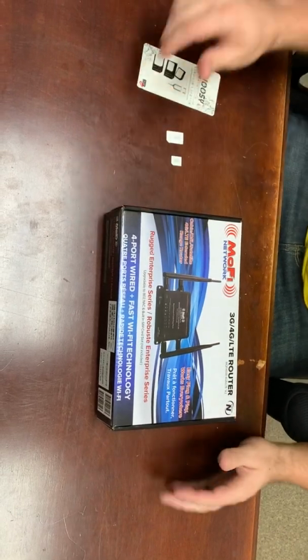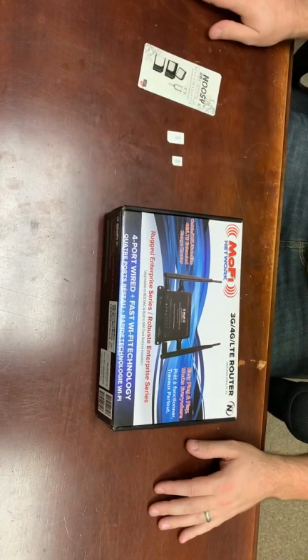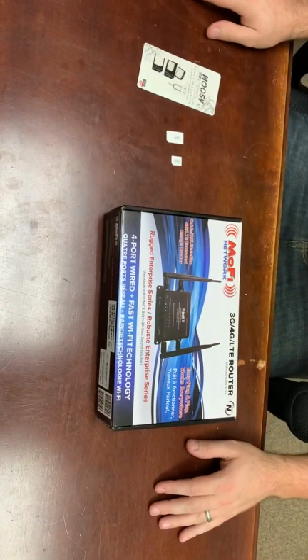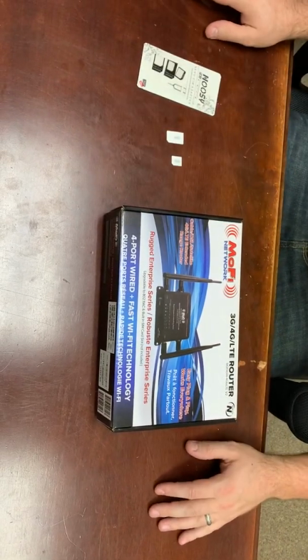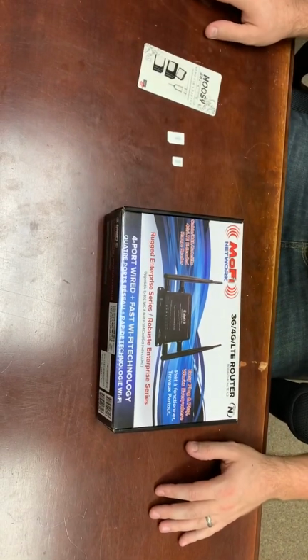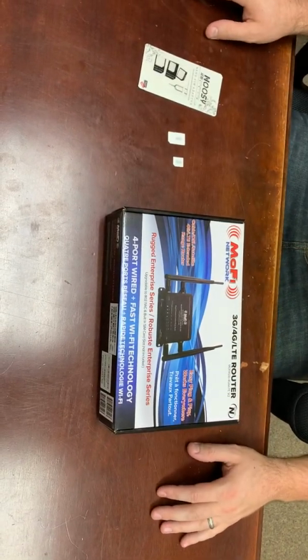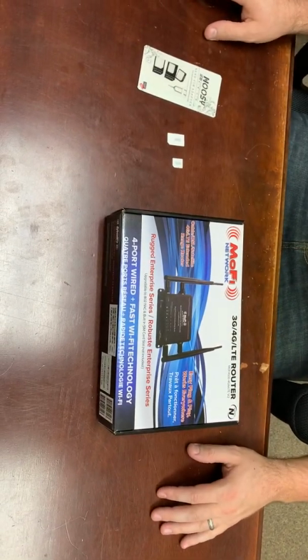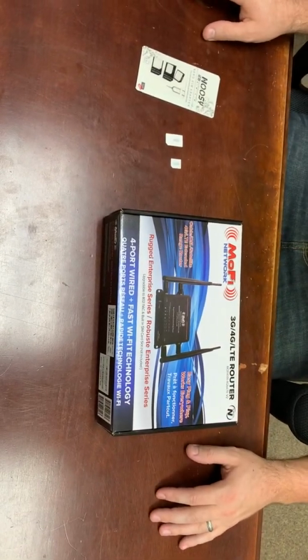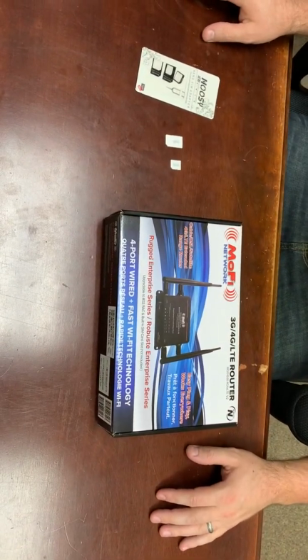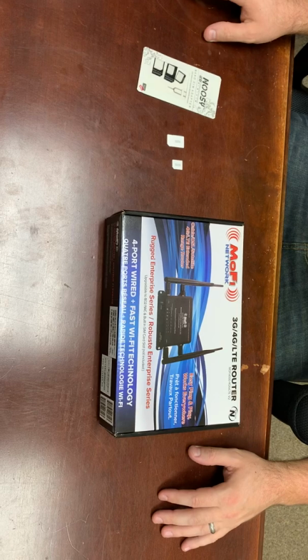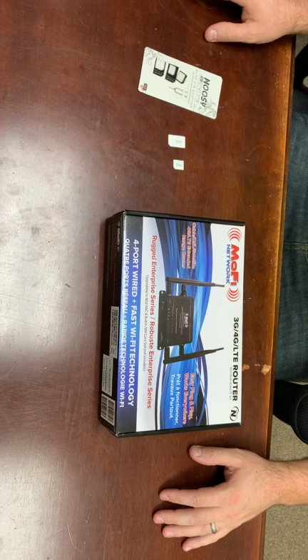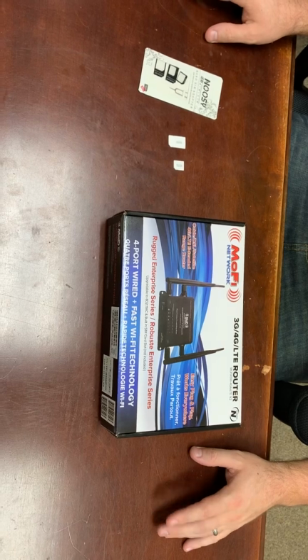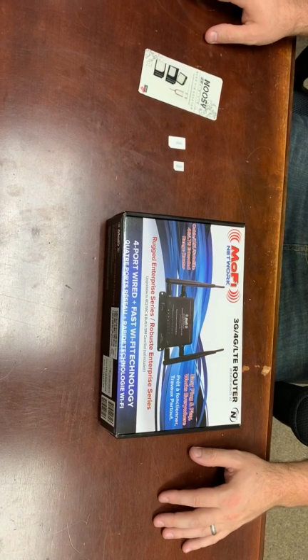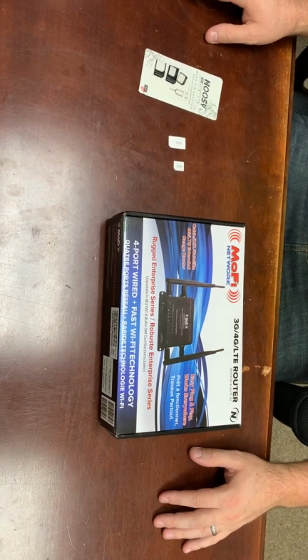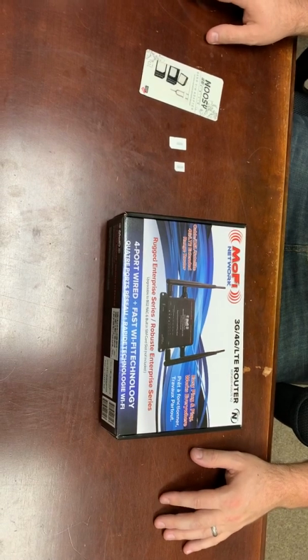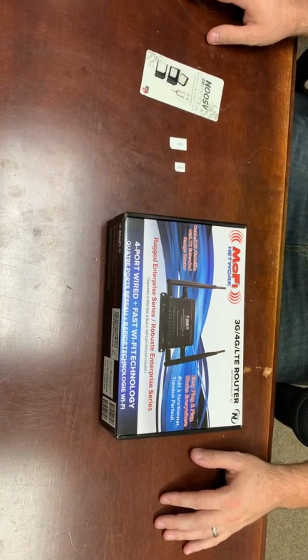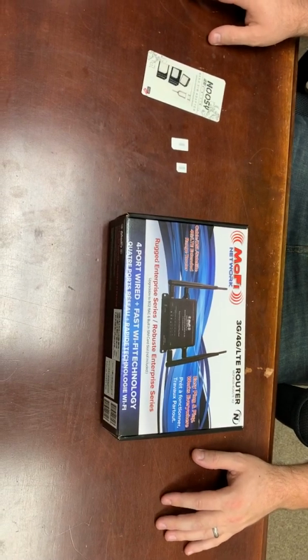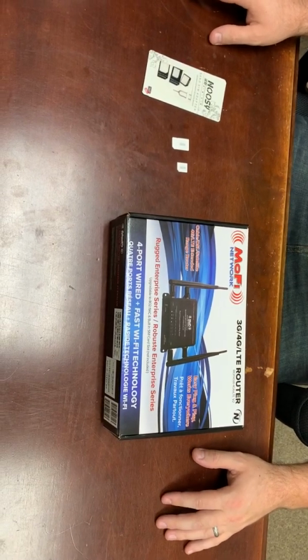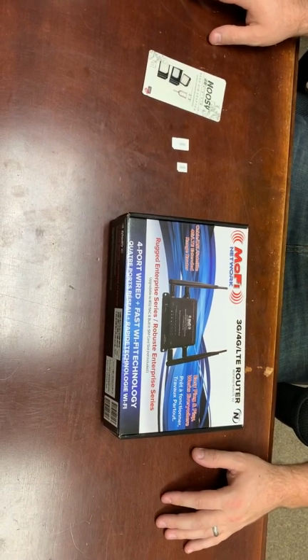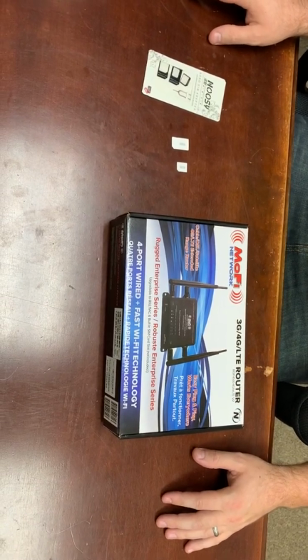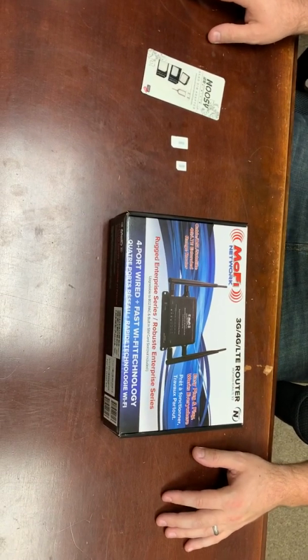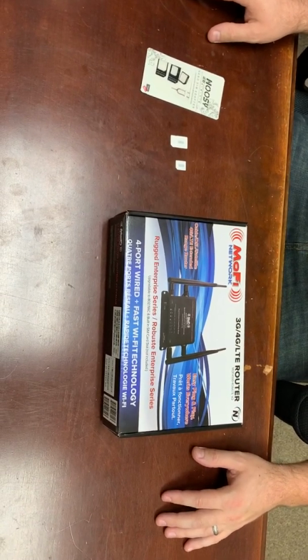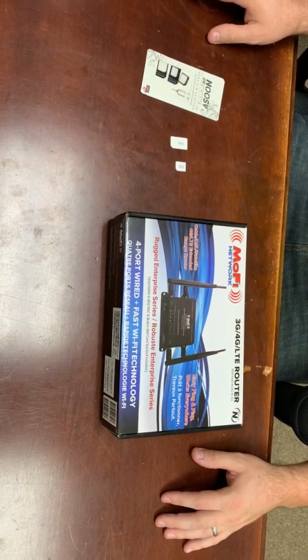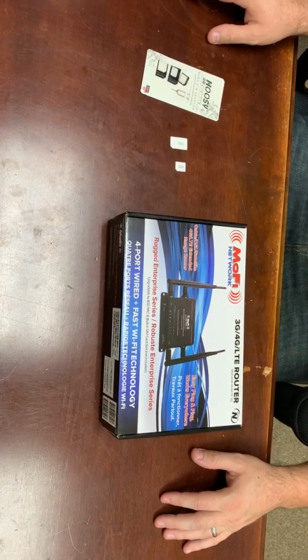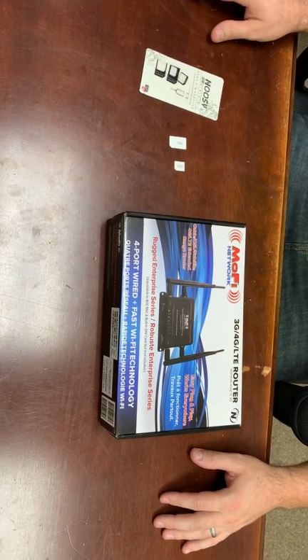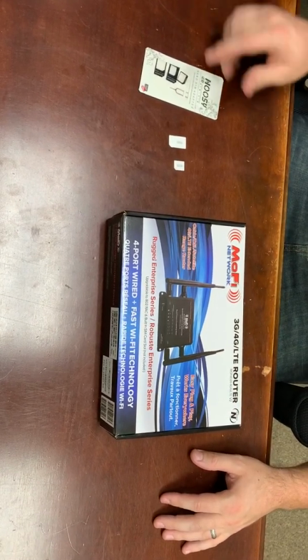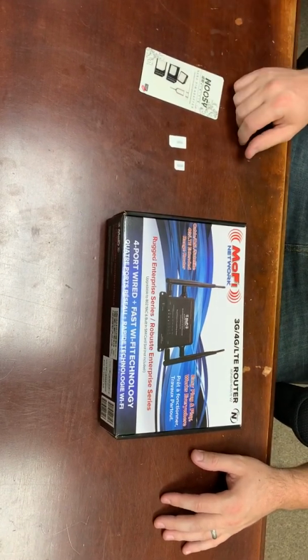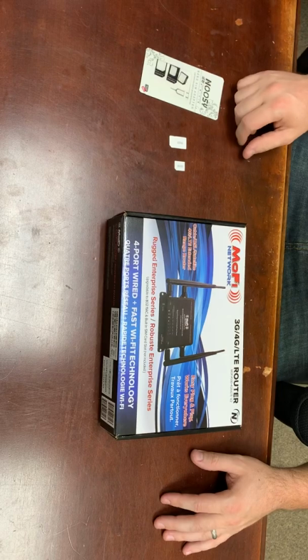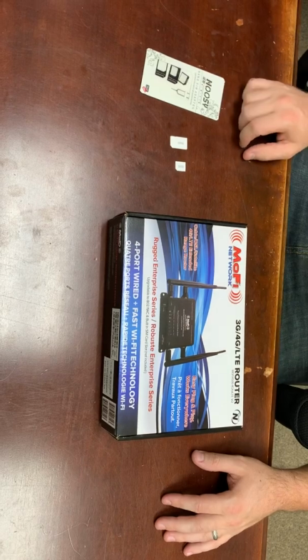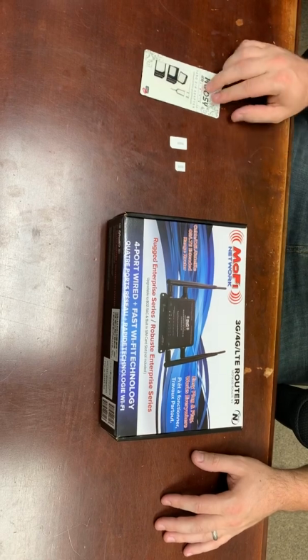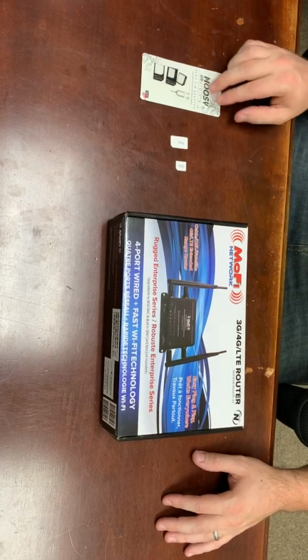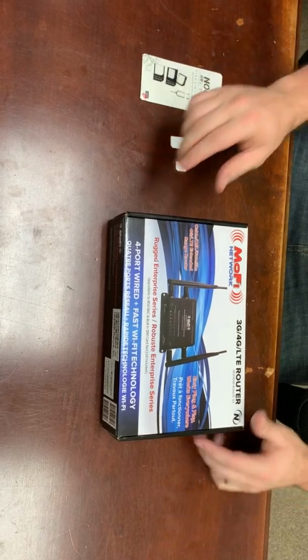Here's a quick how-to on how to work with a MoFi 4500. We're going to unbox it, set it up, and show you how to either change out or do a new installation of a SIM card.